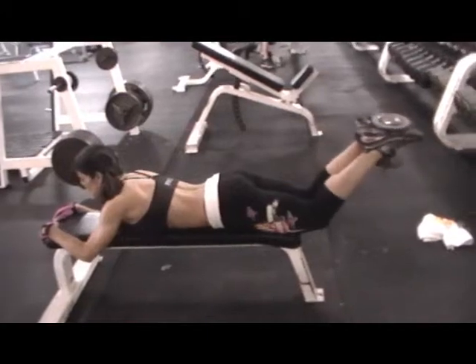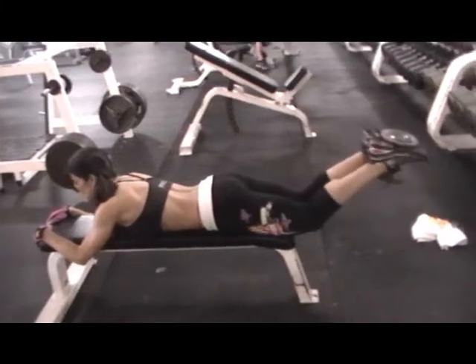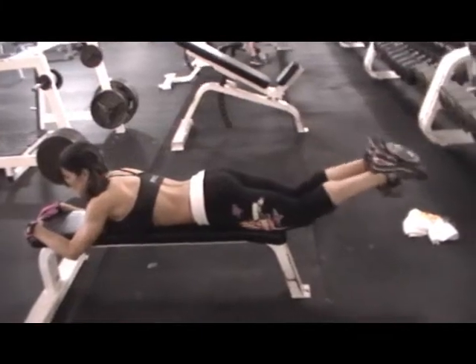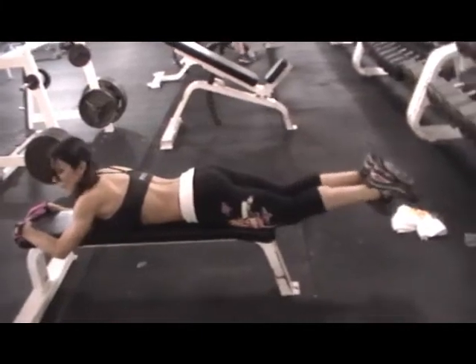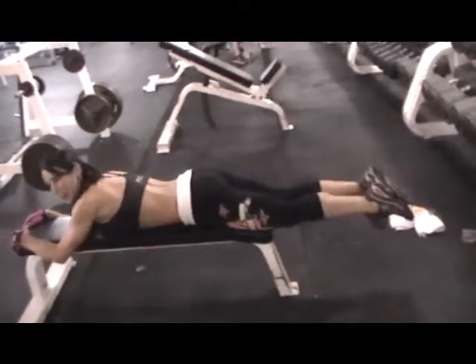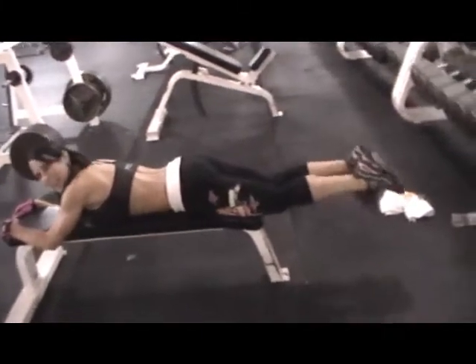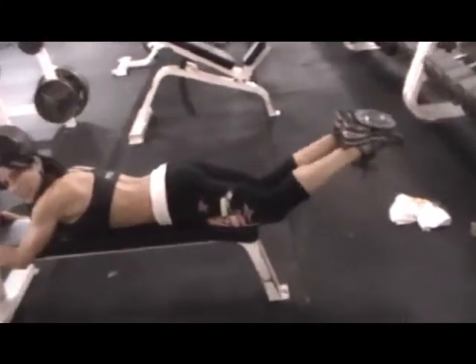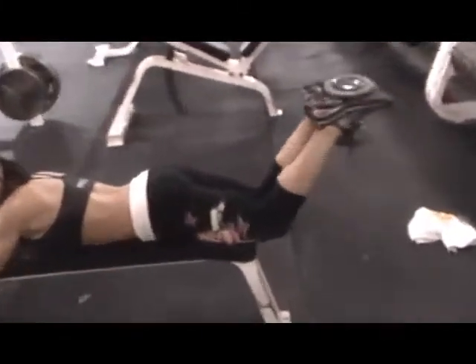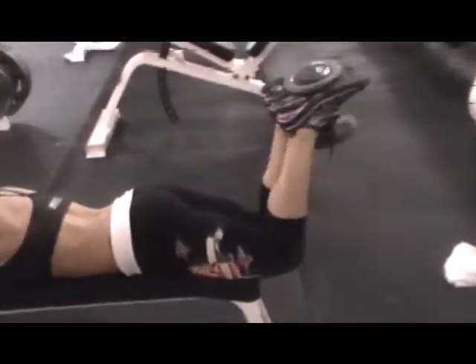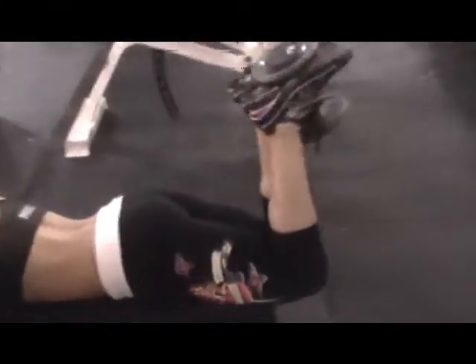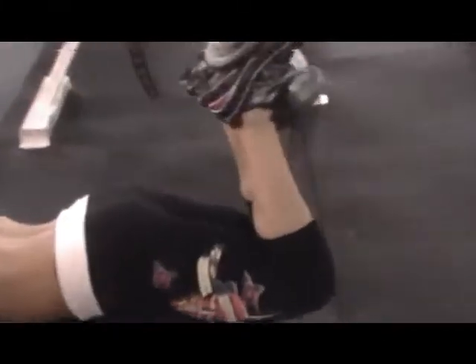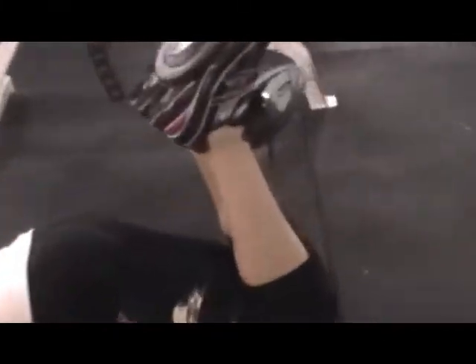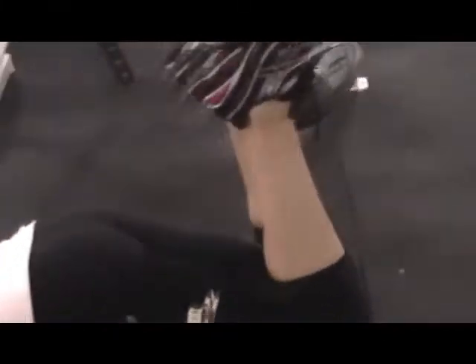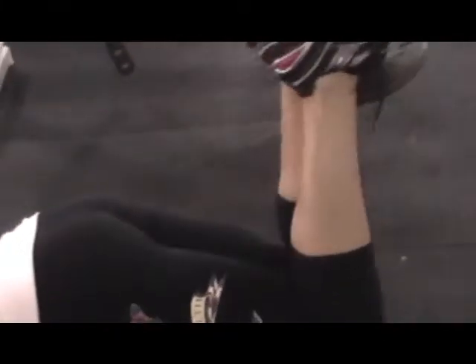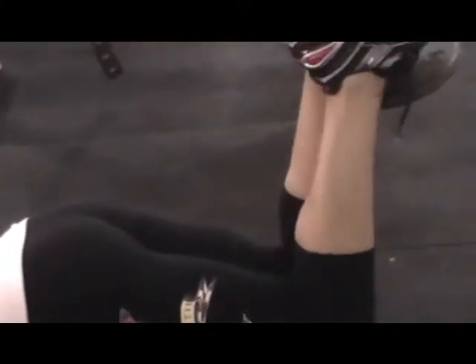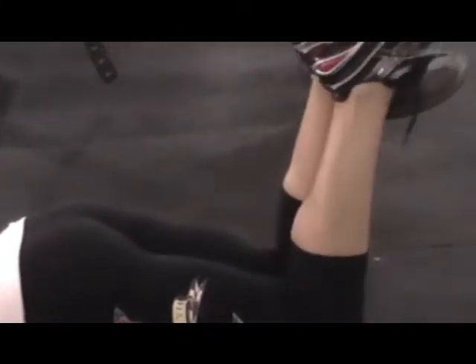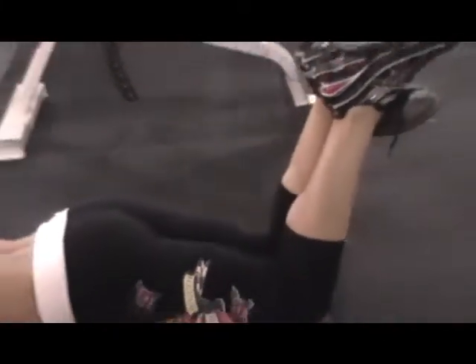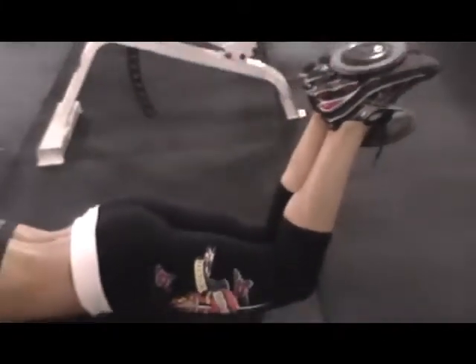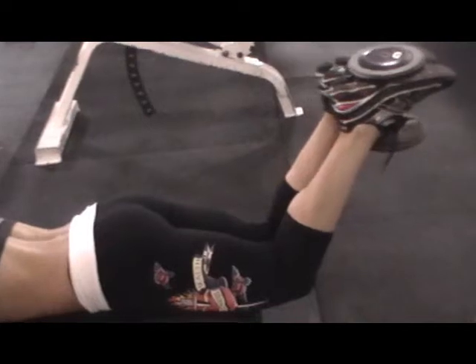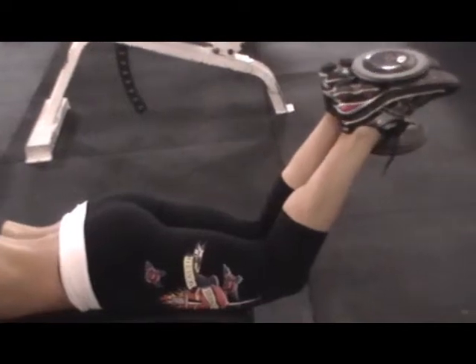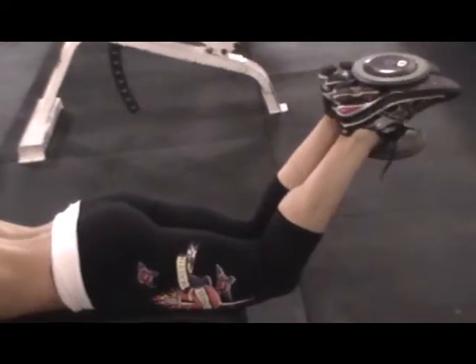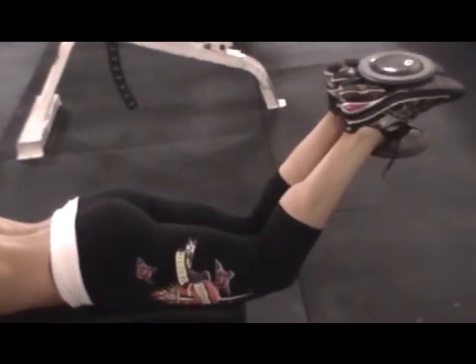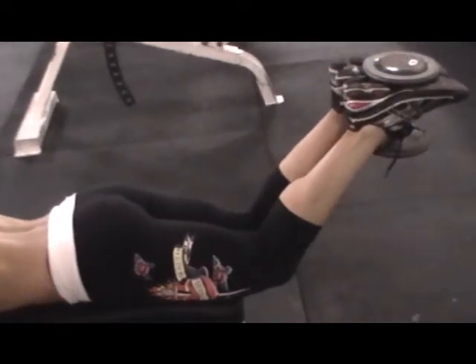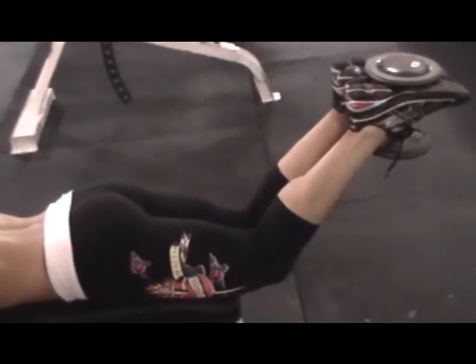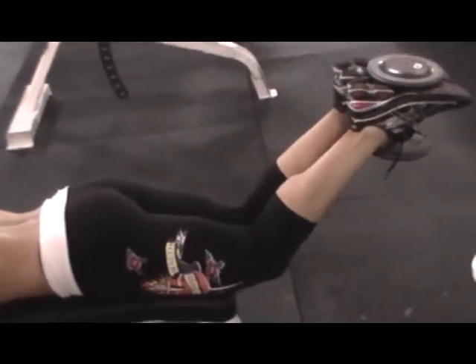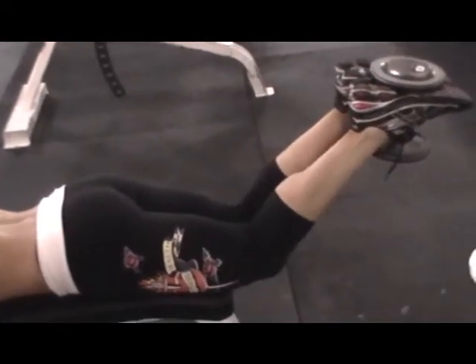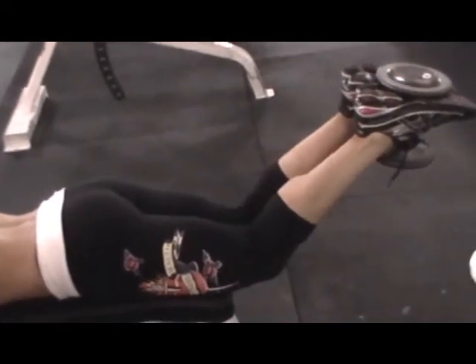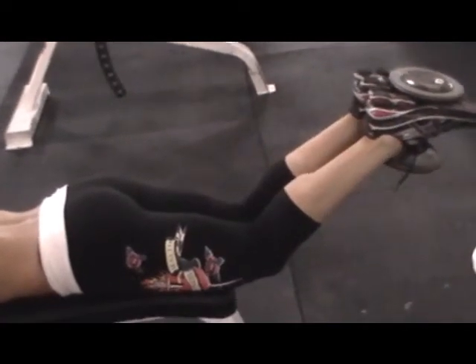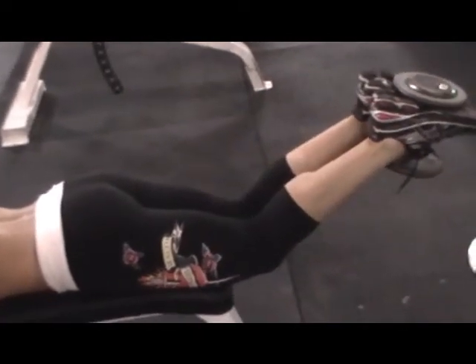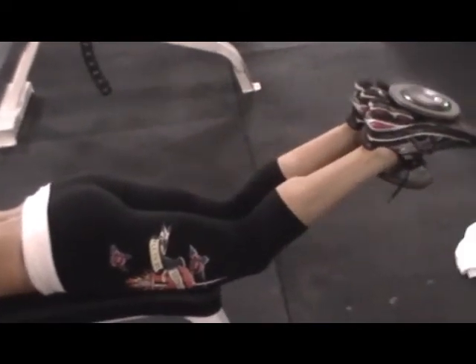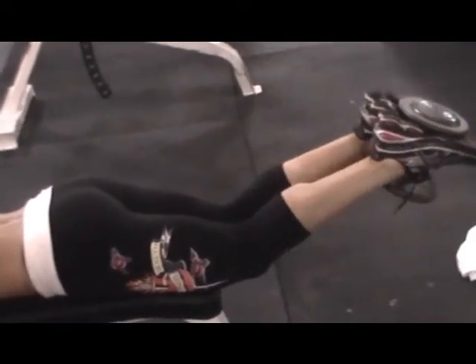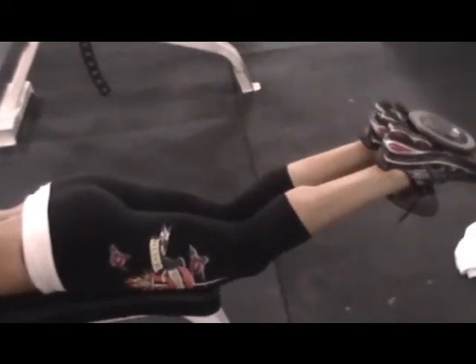You can always add a heavier weight, and you can always go really slow to challenge those hamstrings.